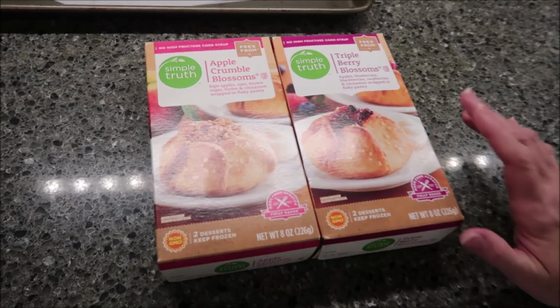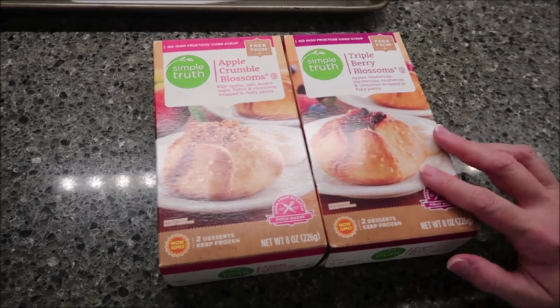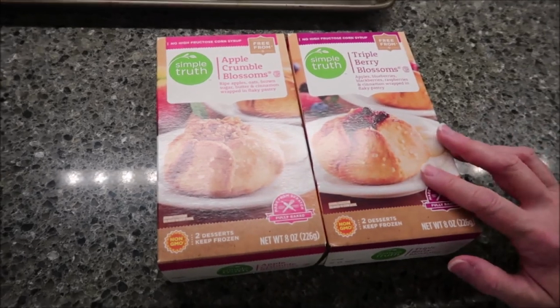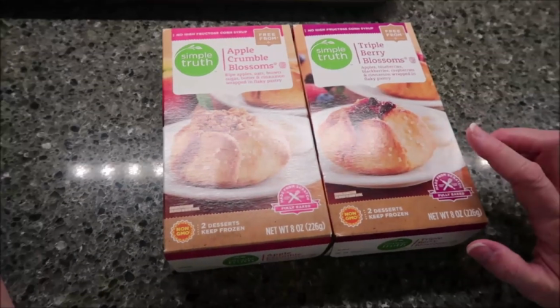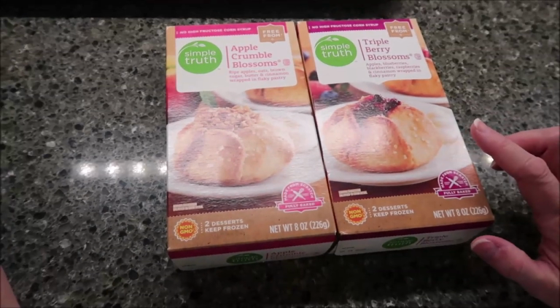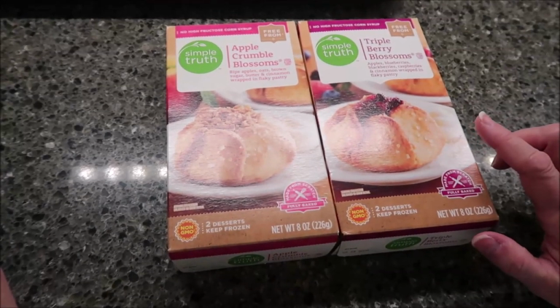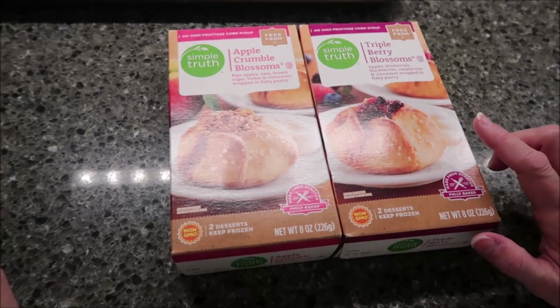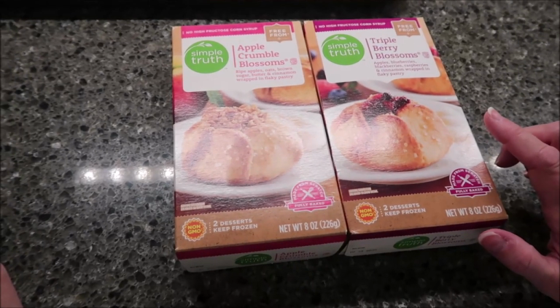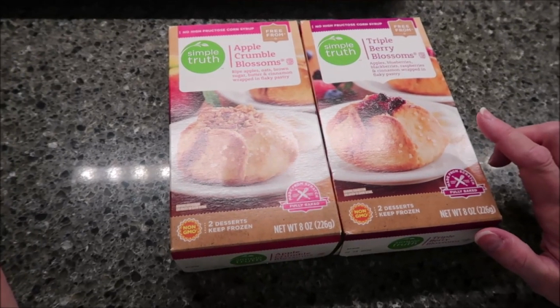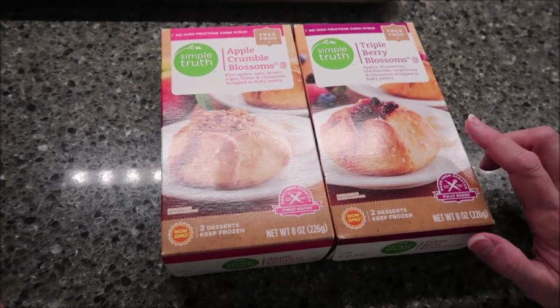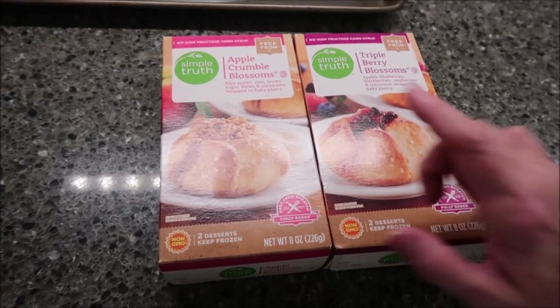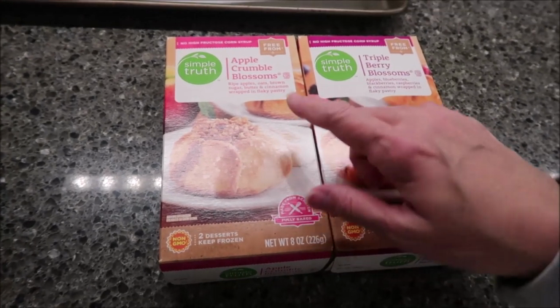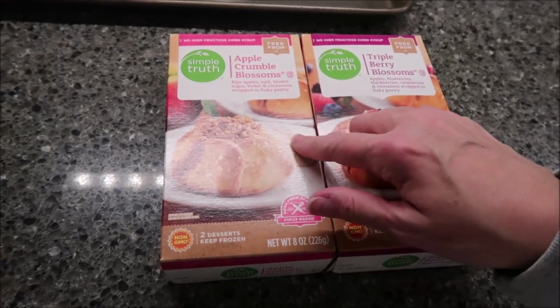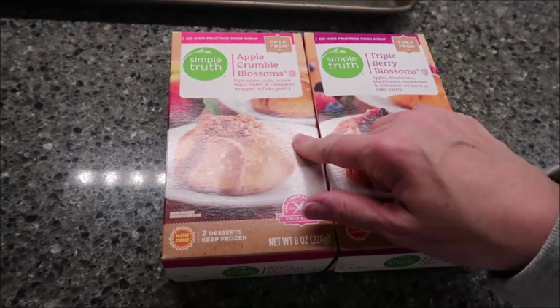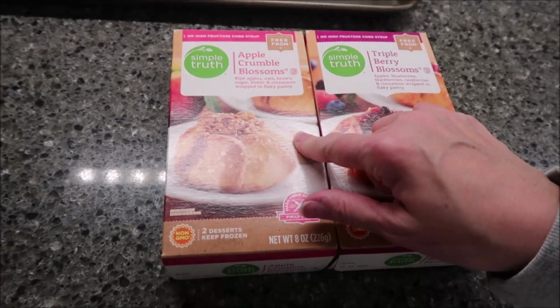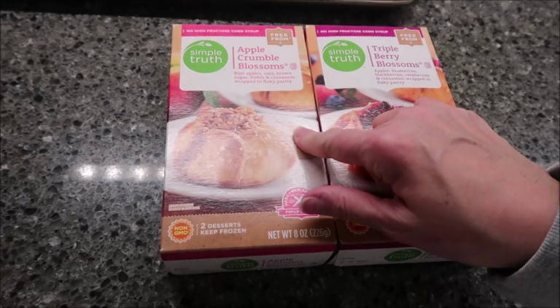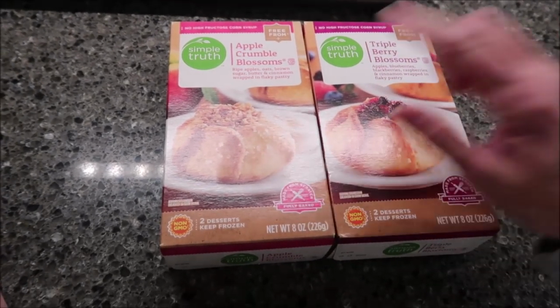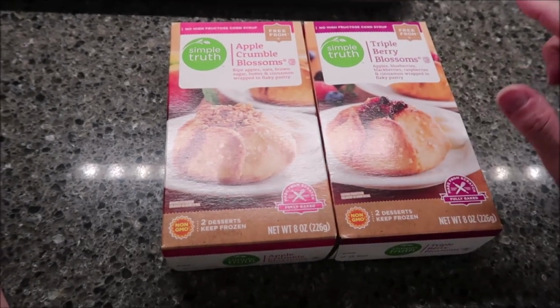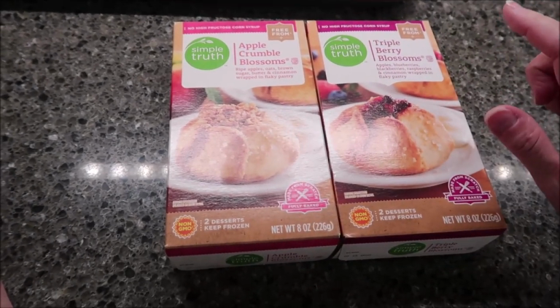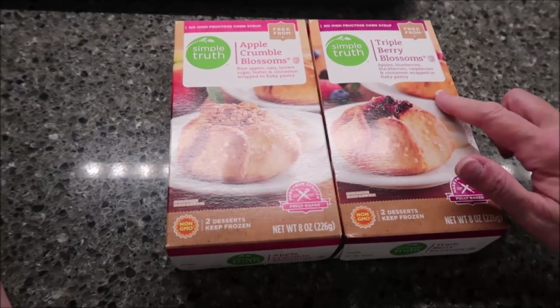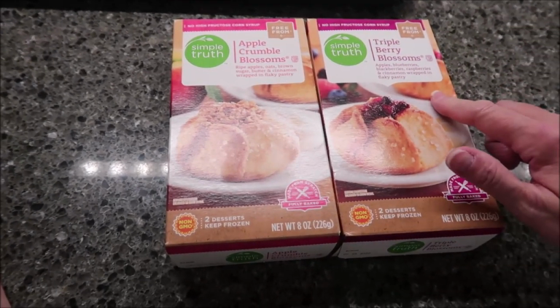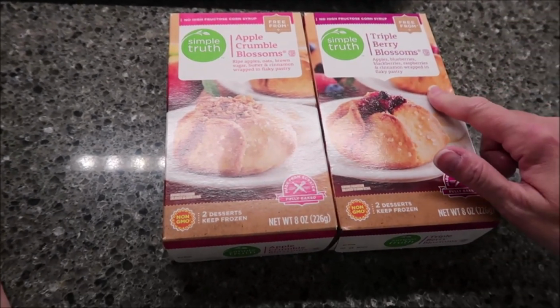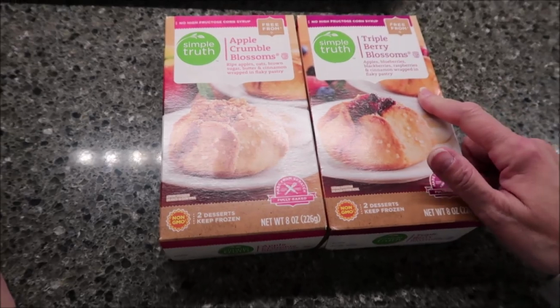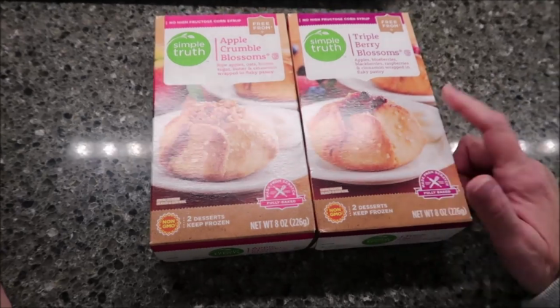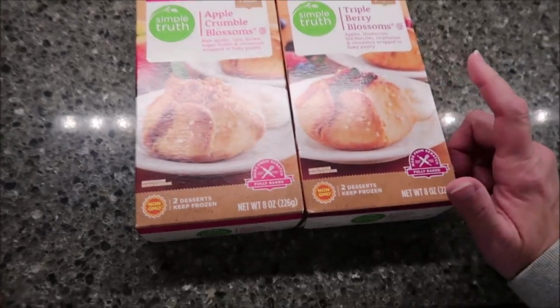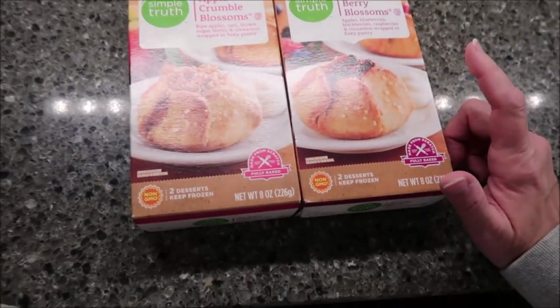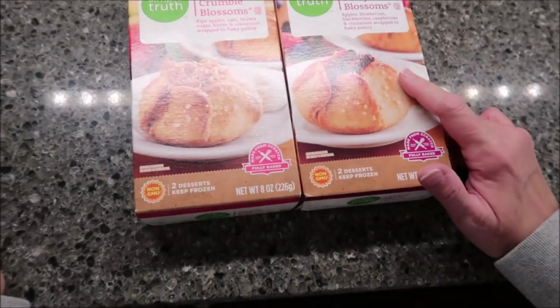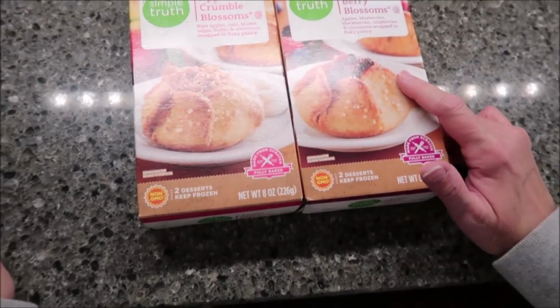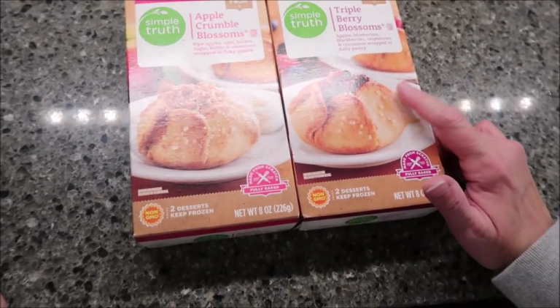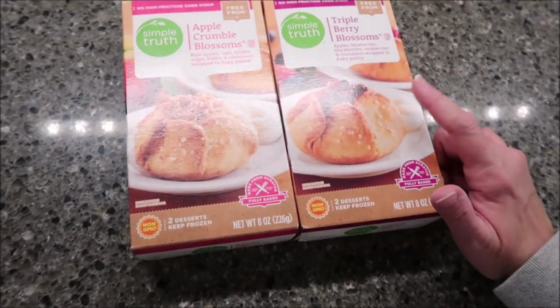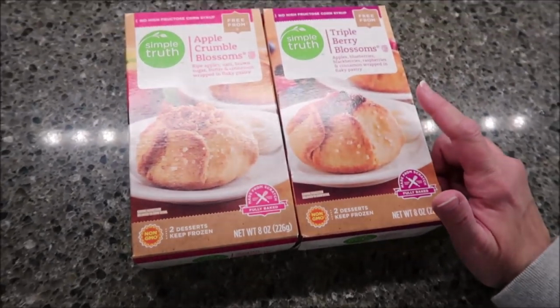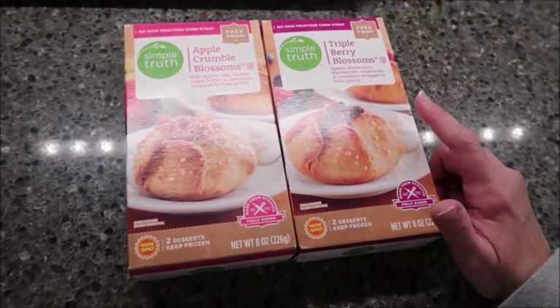In this video, Kevin and I are going to be trying the Simple Truth Apple Crumble Blossoms and the Triple Berry Blossoms. These were $3.99 at Kroger.